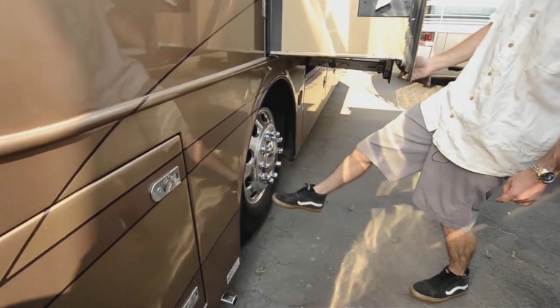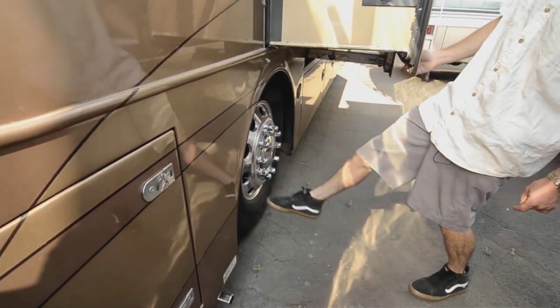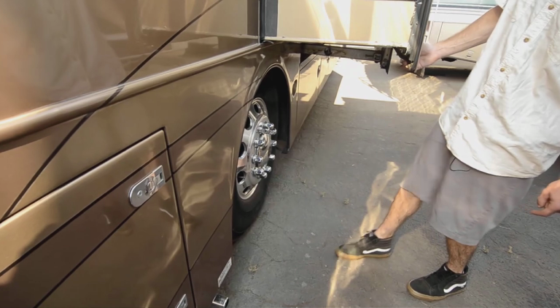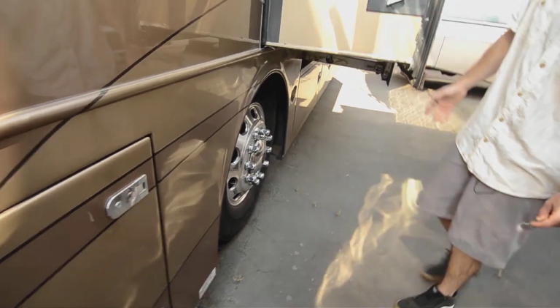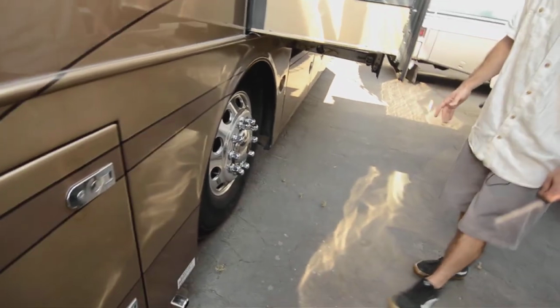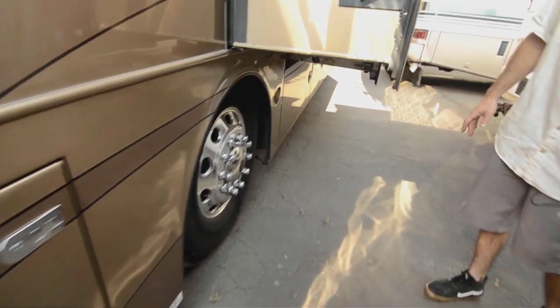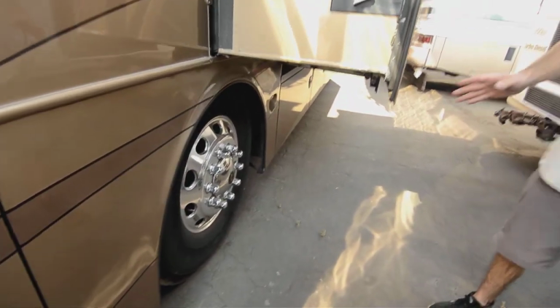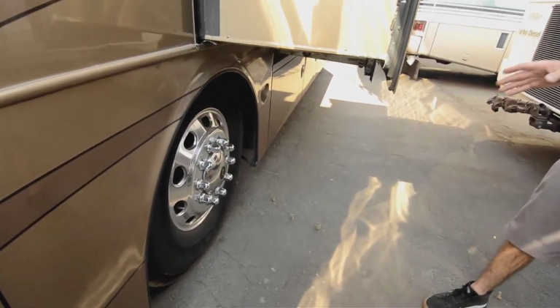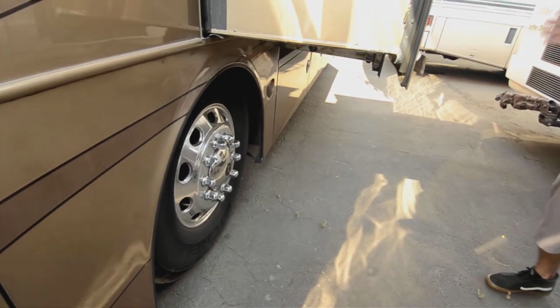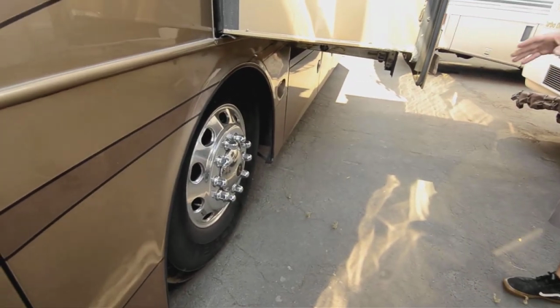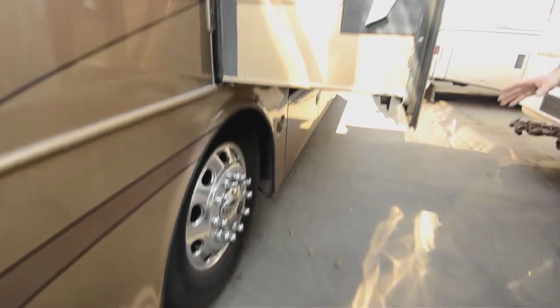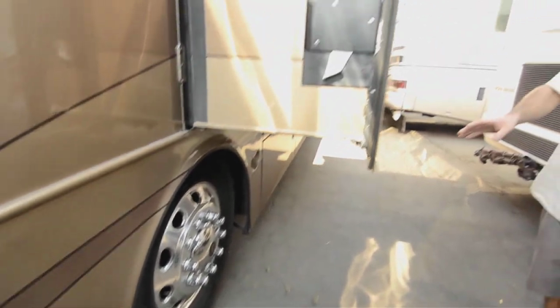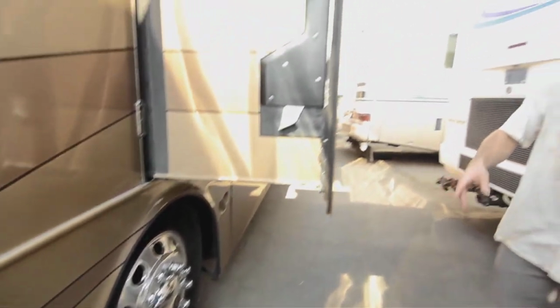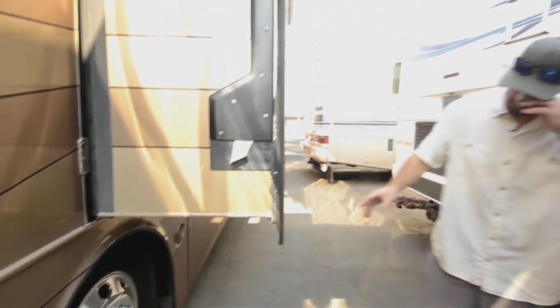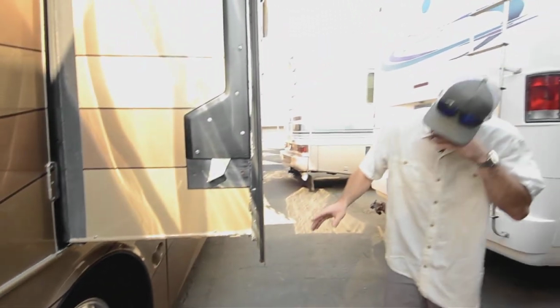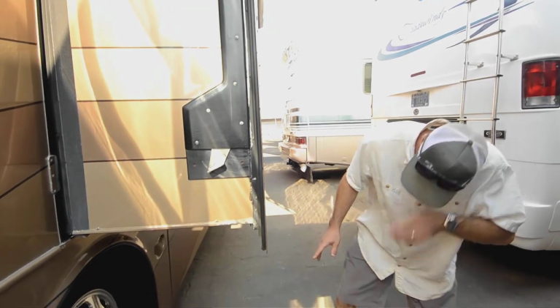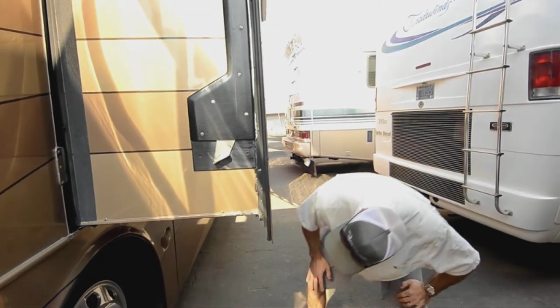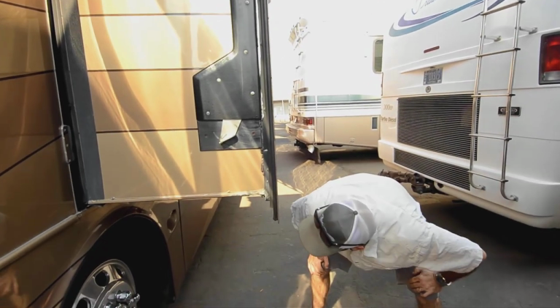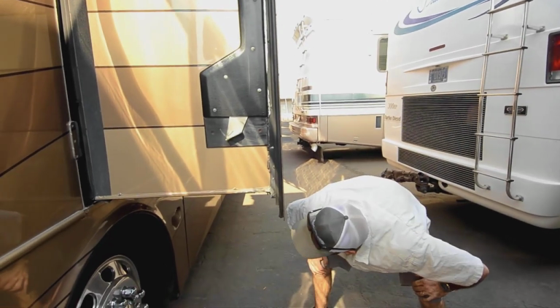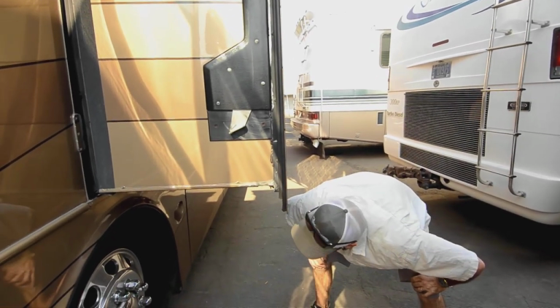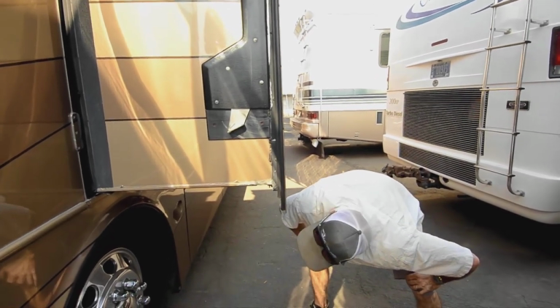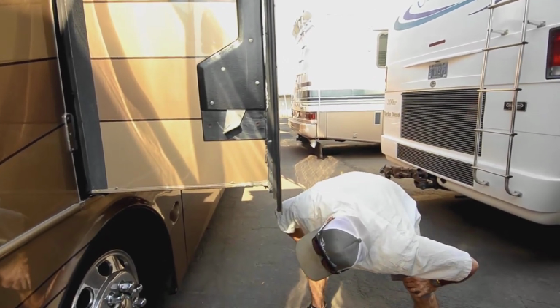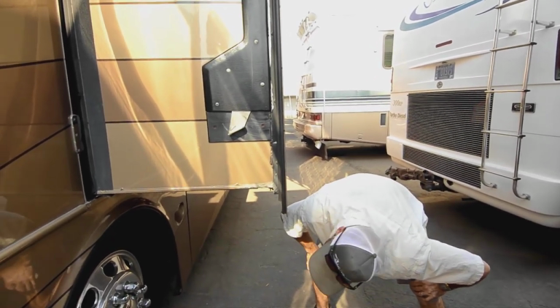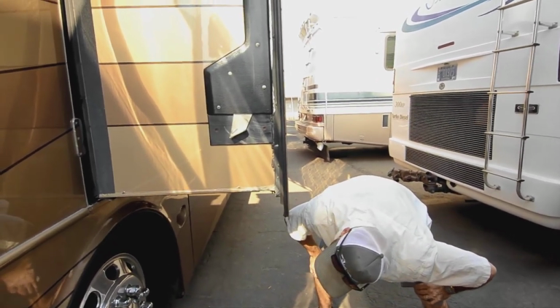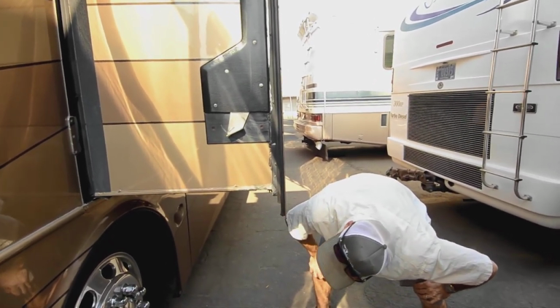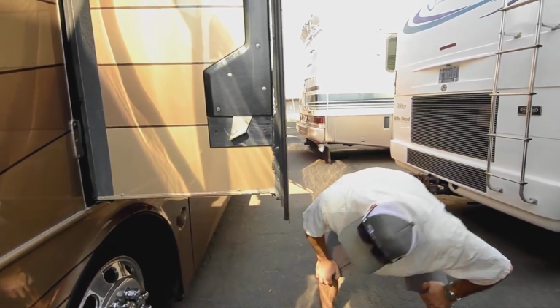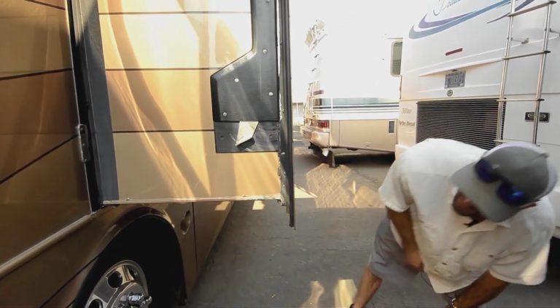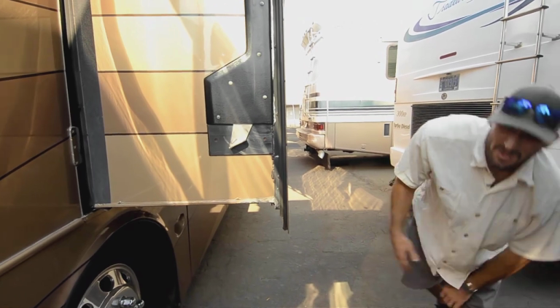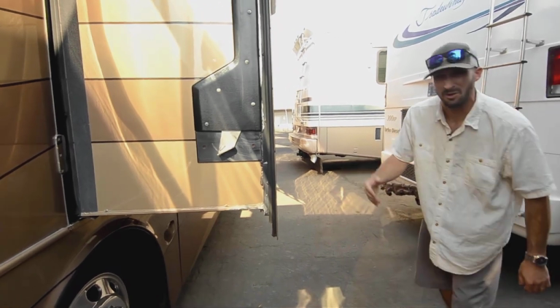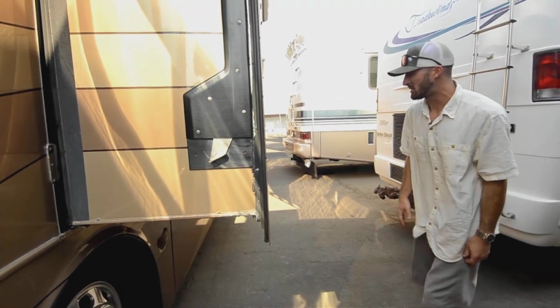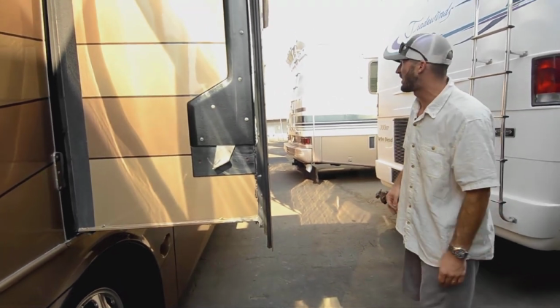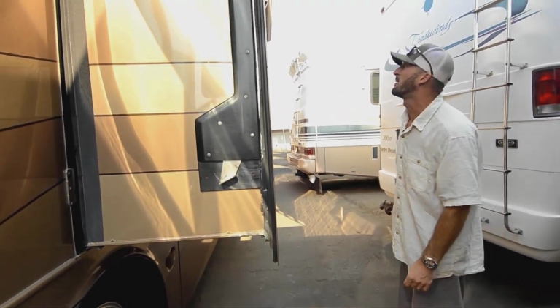We have the Alcoa aluminum wheels — 22.5-inch commercial size wheels on Michelin tires. These are nice tires, and they were mounted in 2018, so still good — still got a lot of life on them.